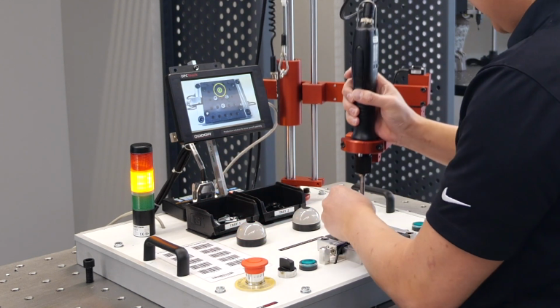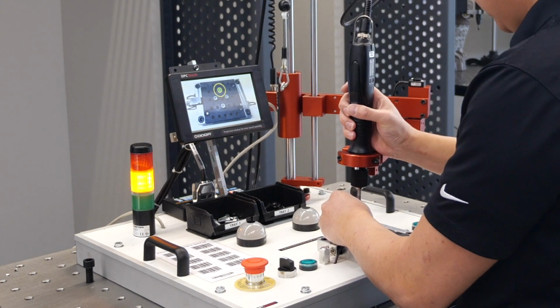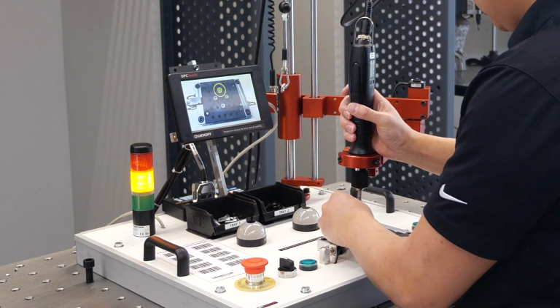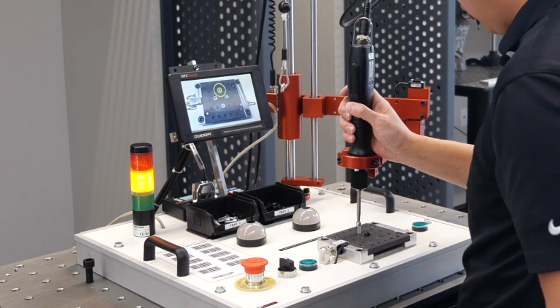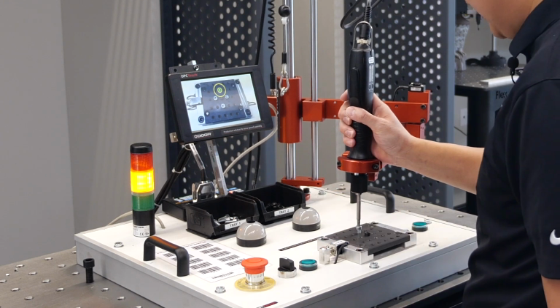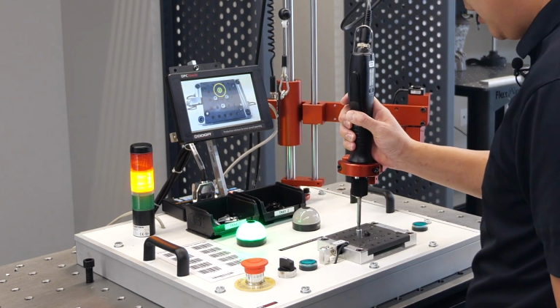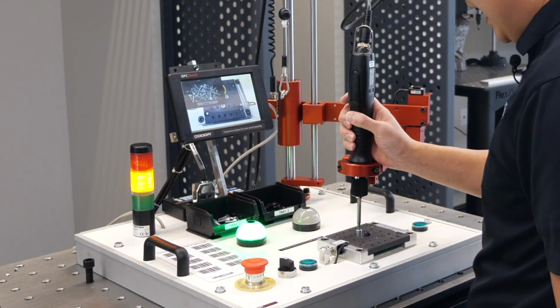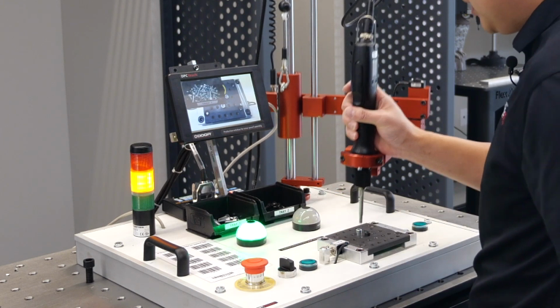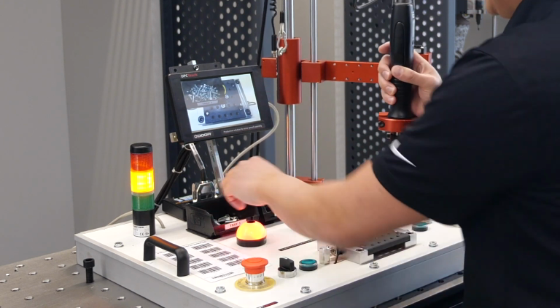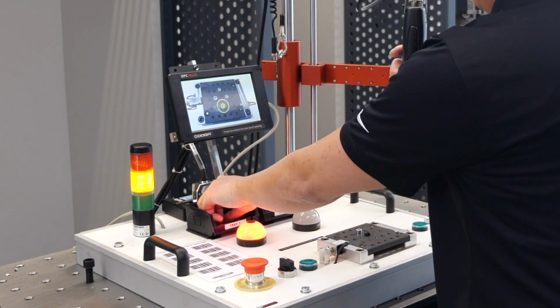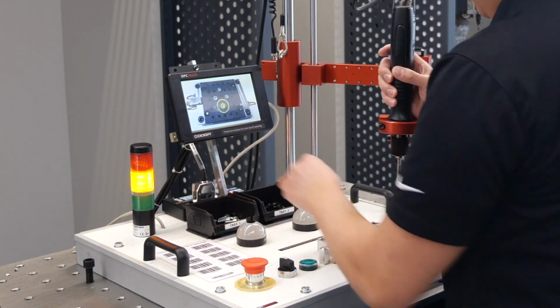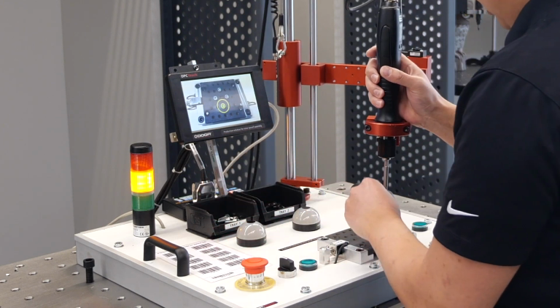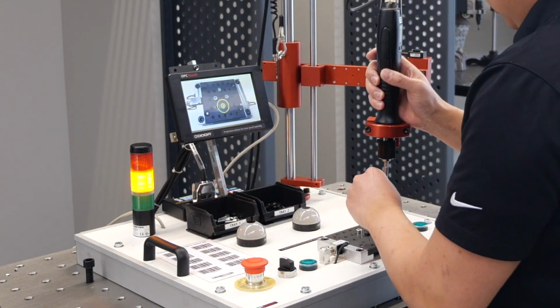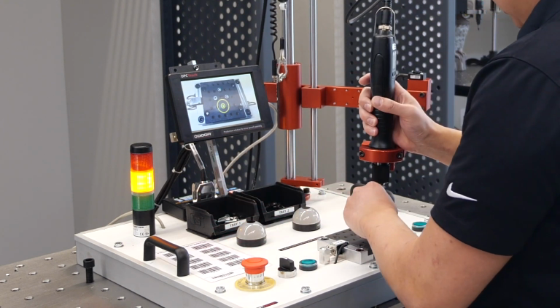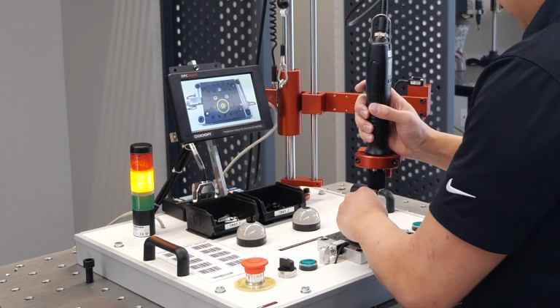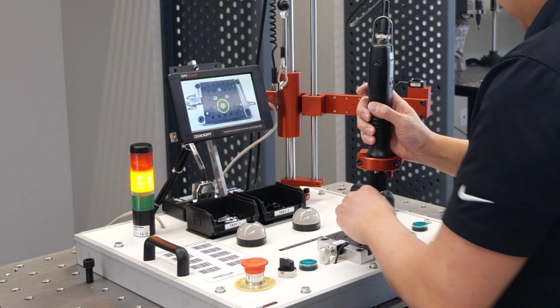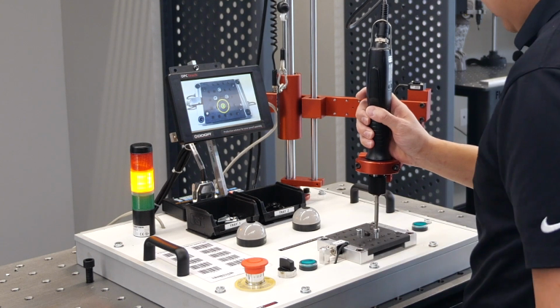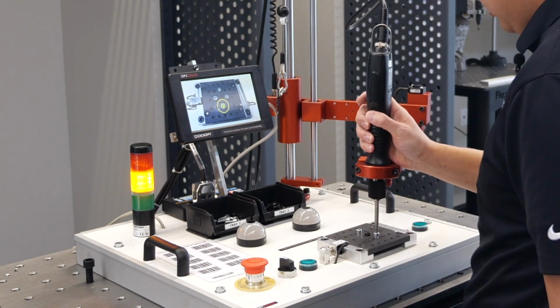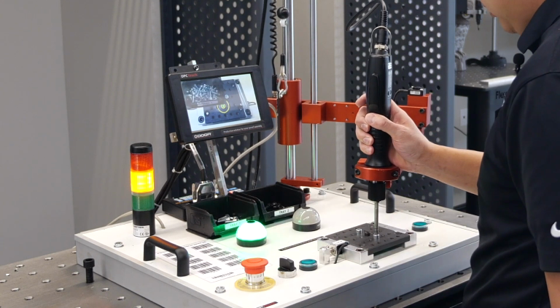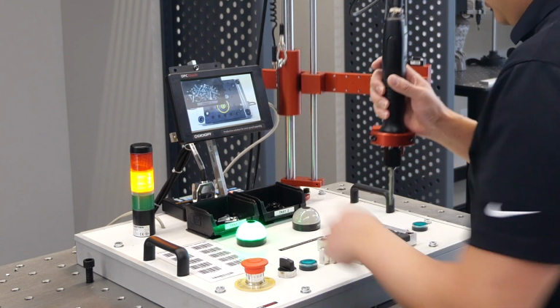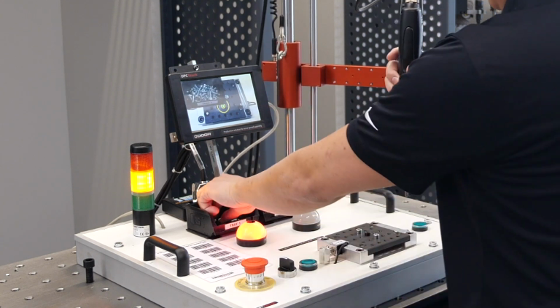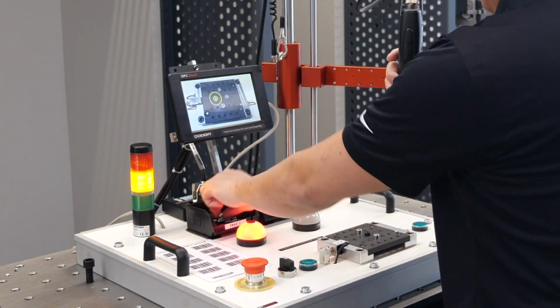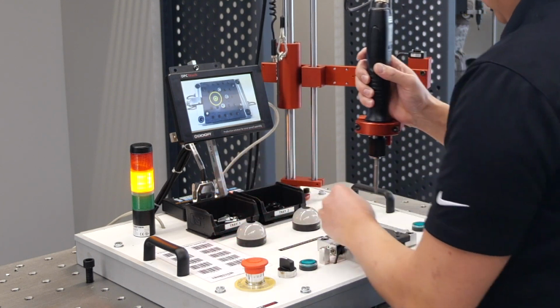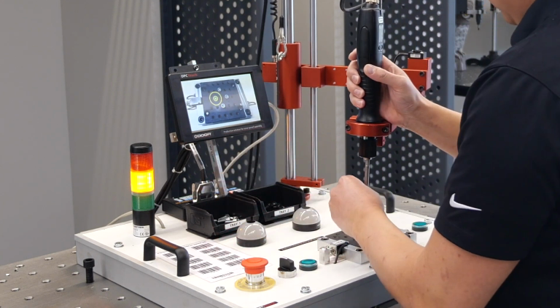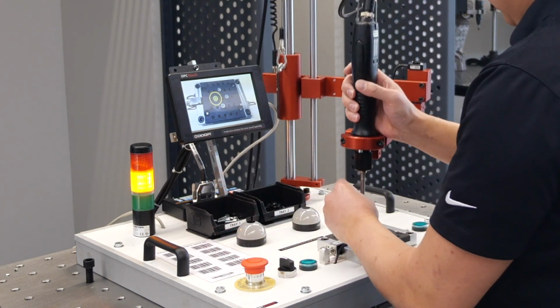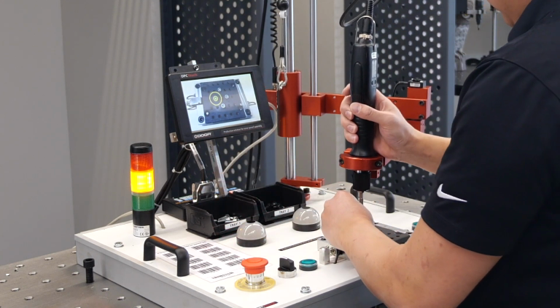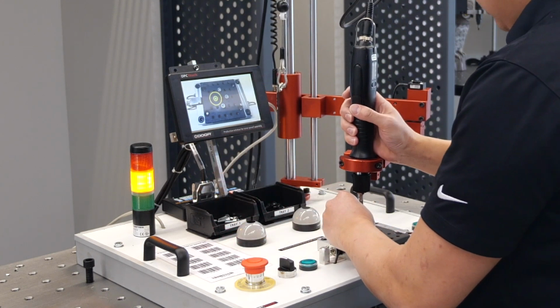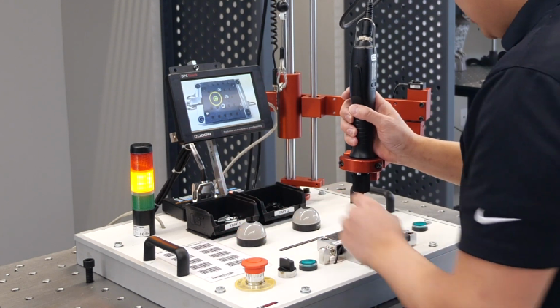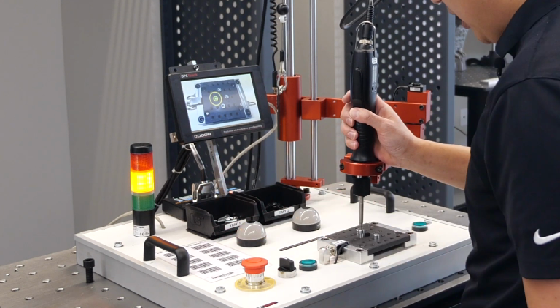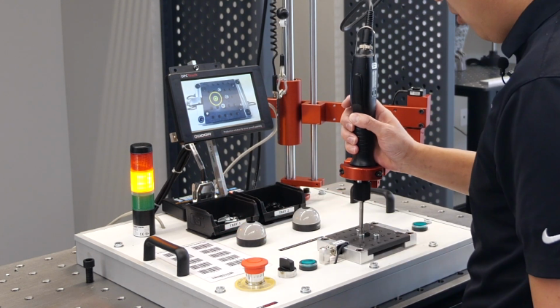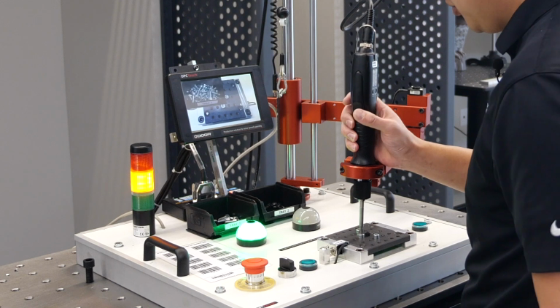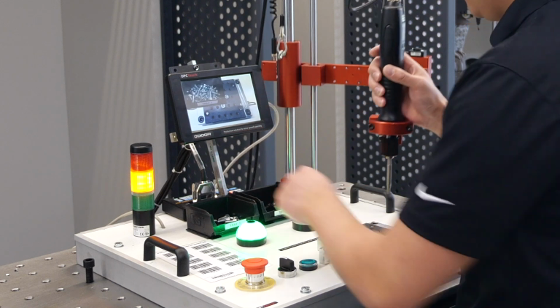It has the ability to control the inputs and outputs as well. These can be paired with multiple tools.